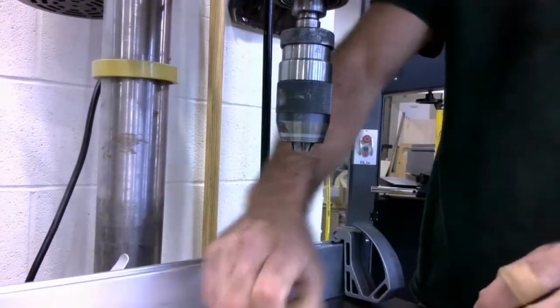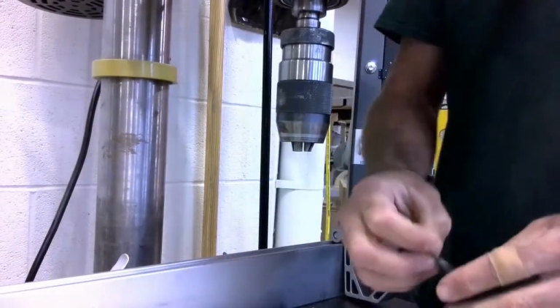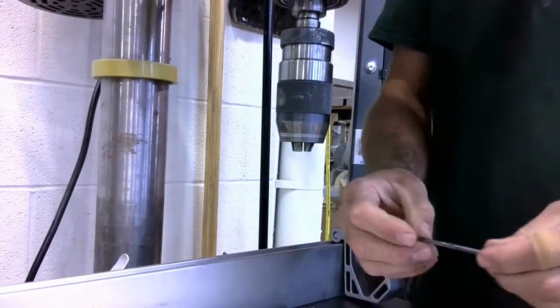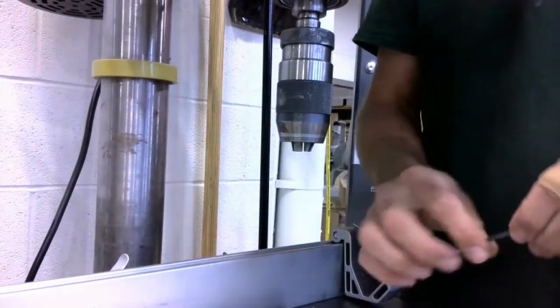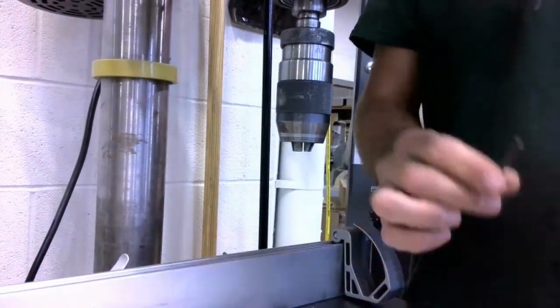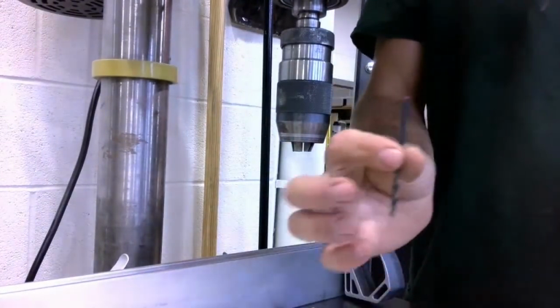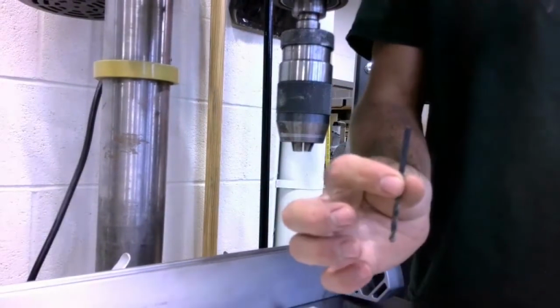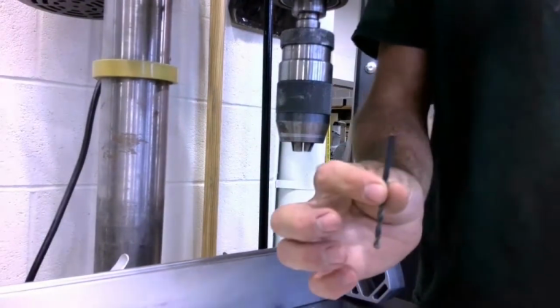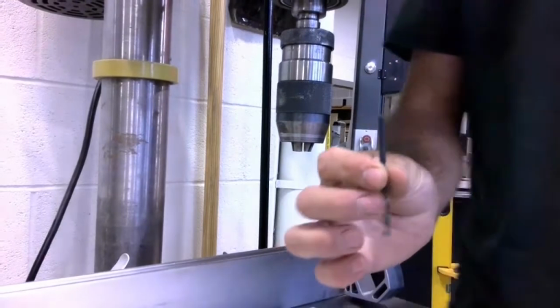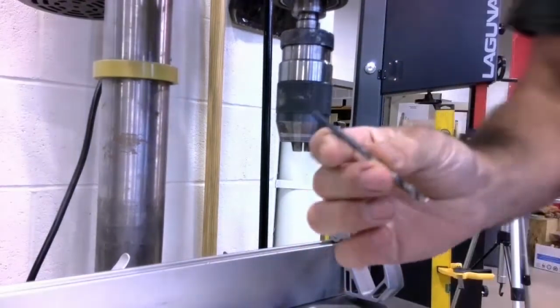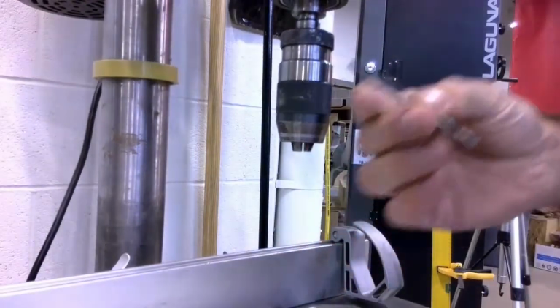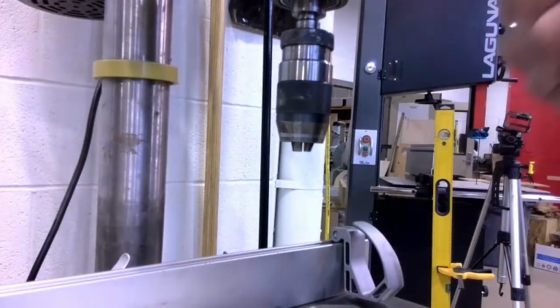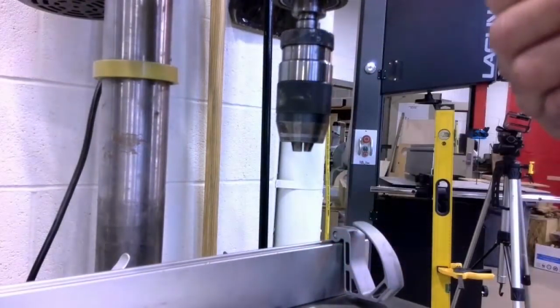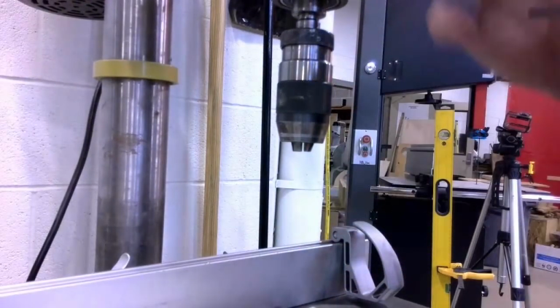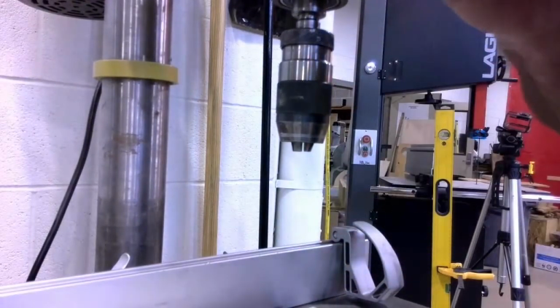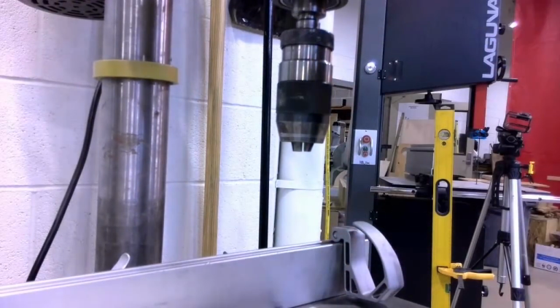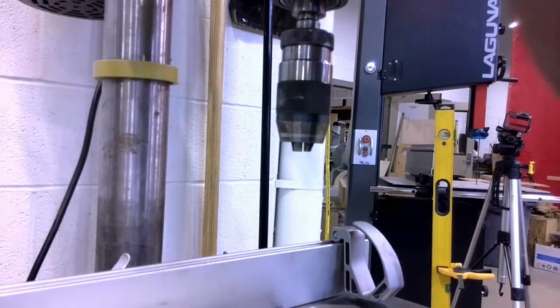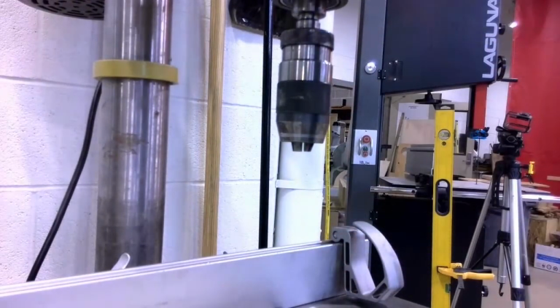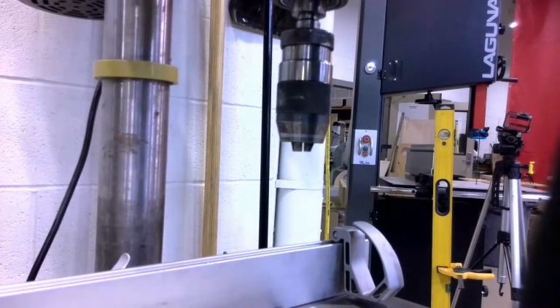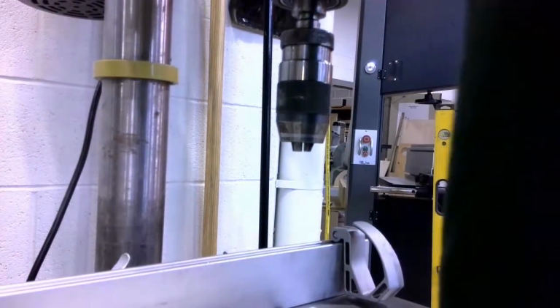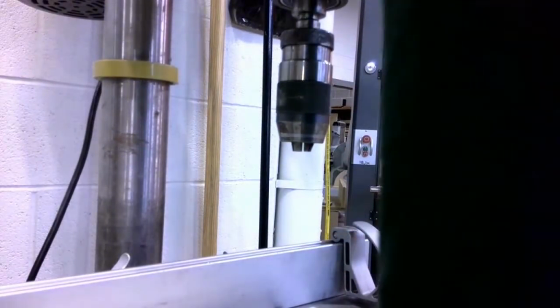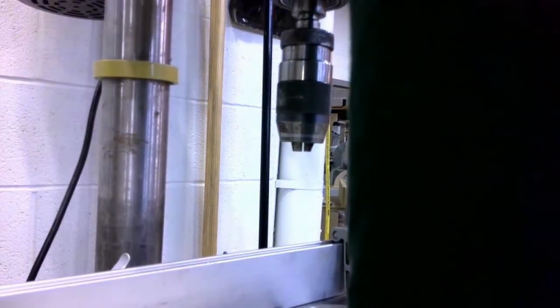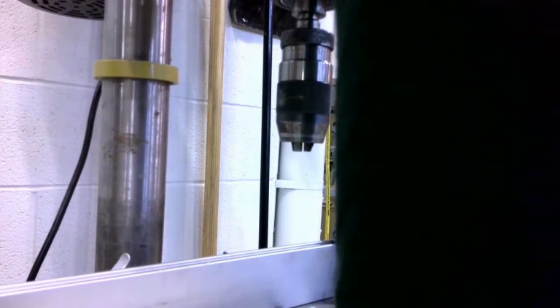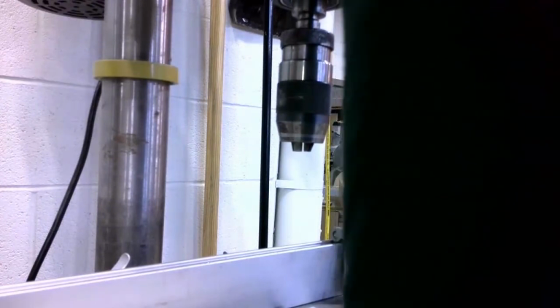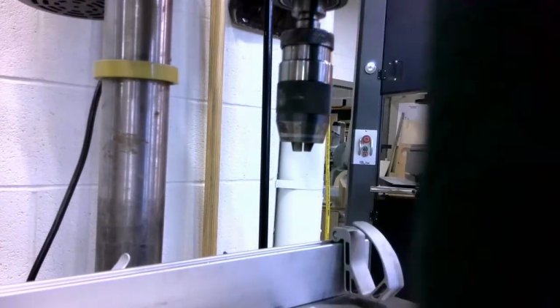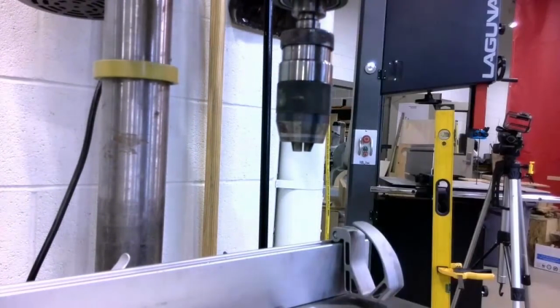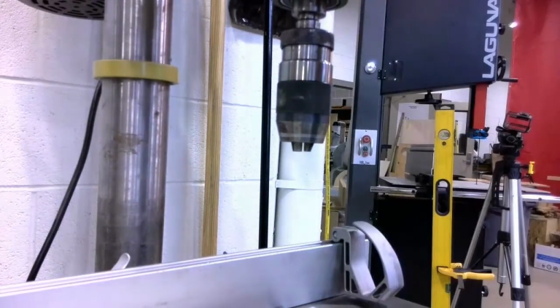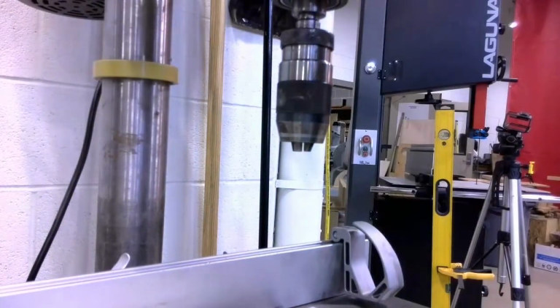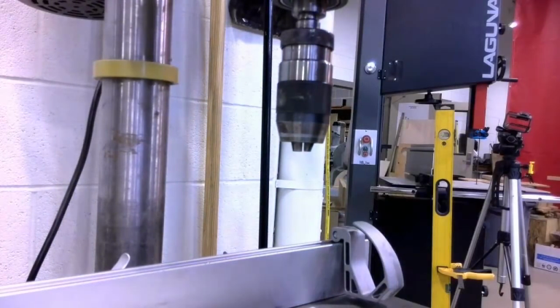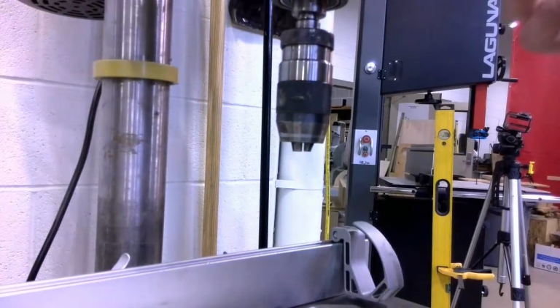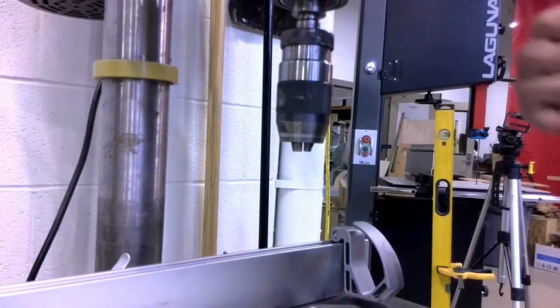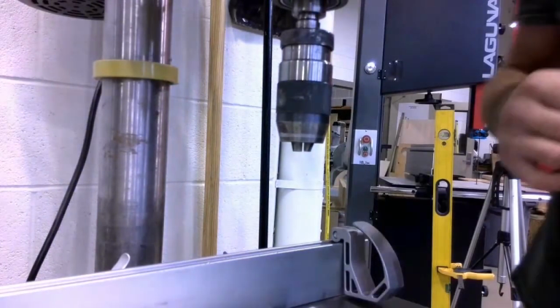Now before I do anything else, I want to take the old drill bit and I want to put it back into the drill index where it belongs, so it's there for the next person.